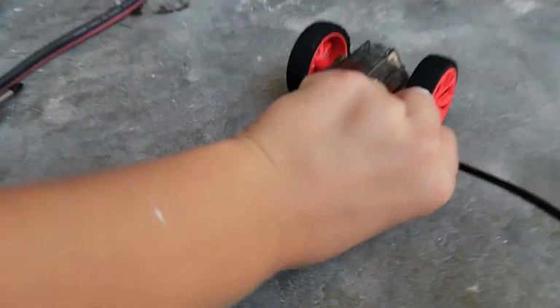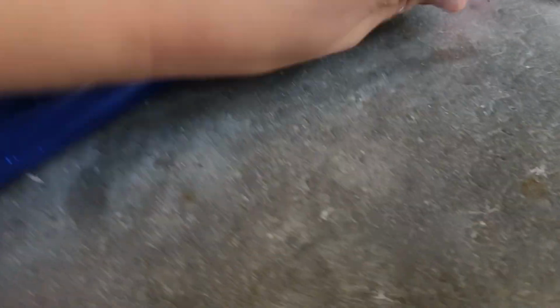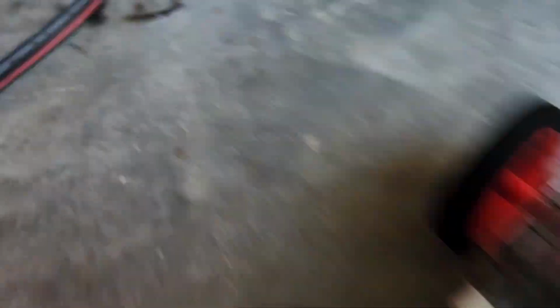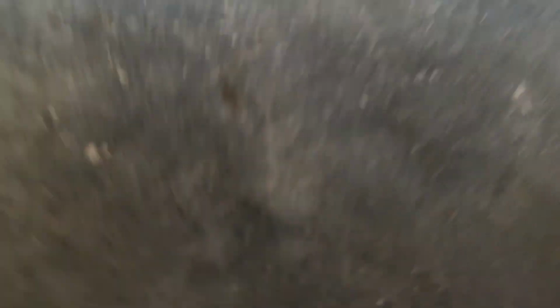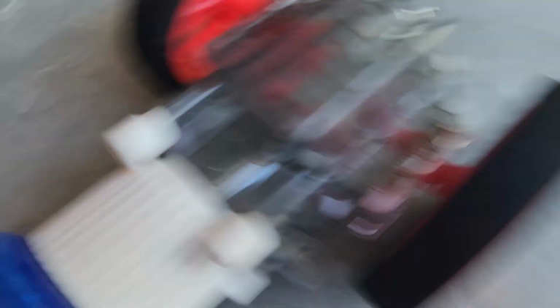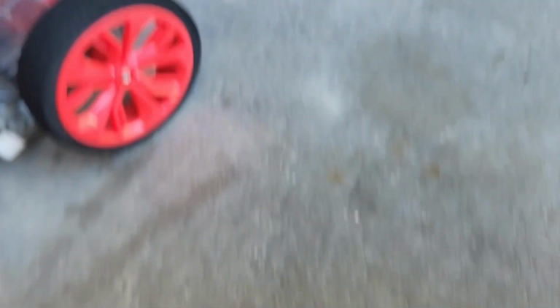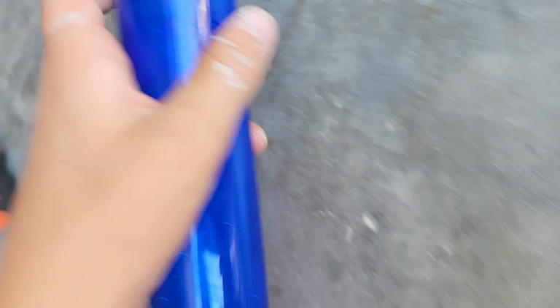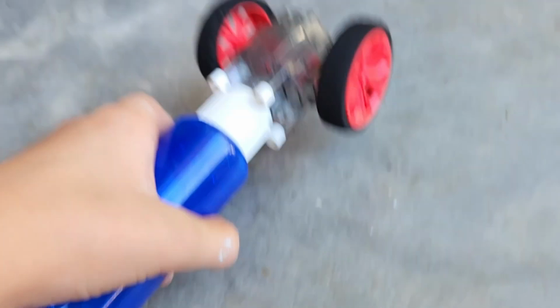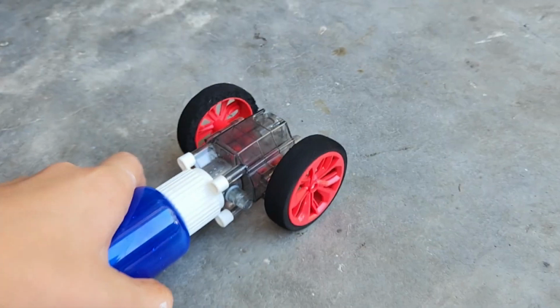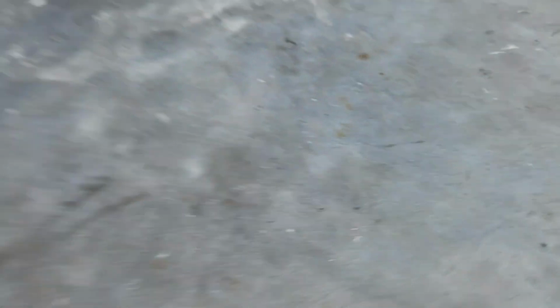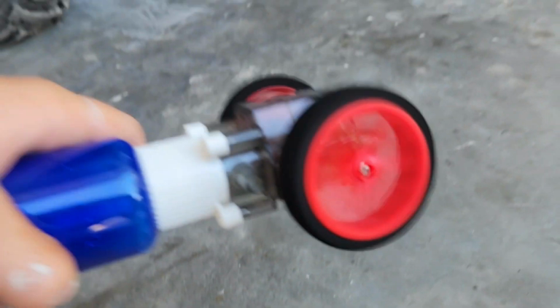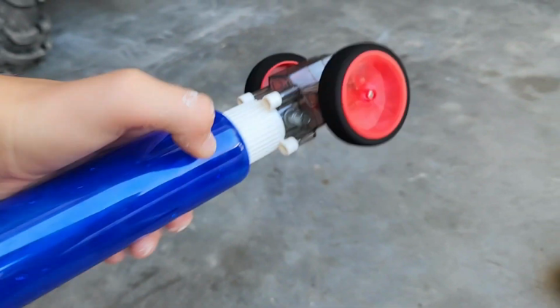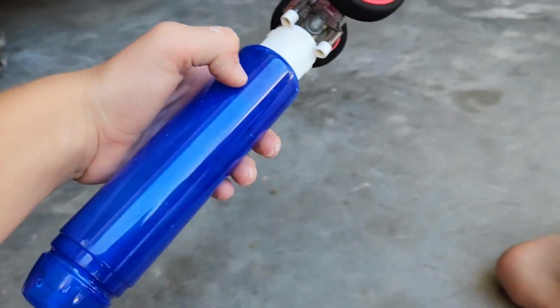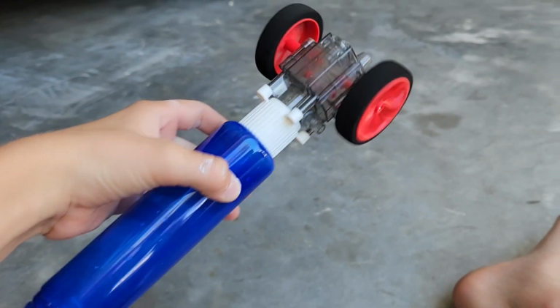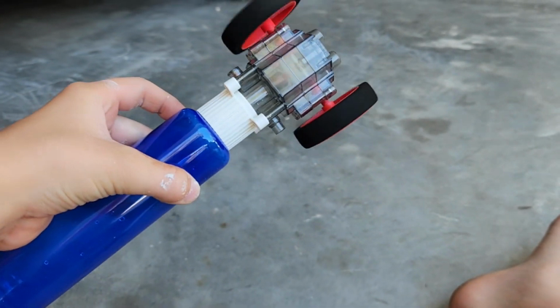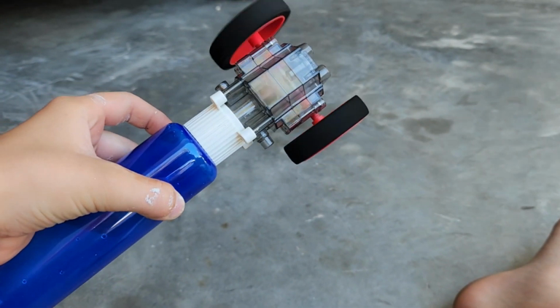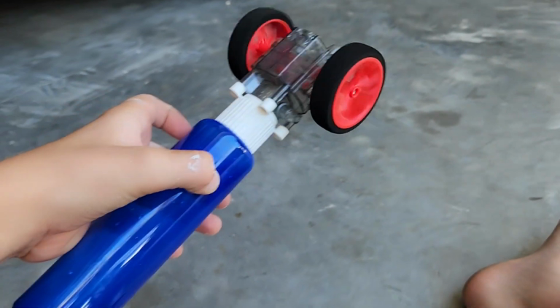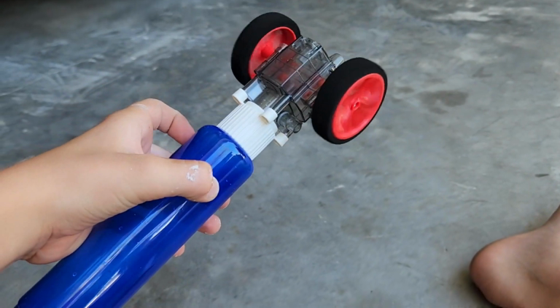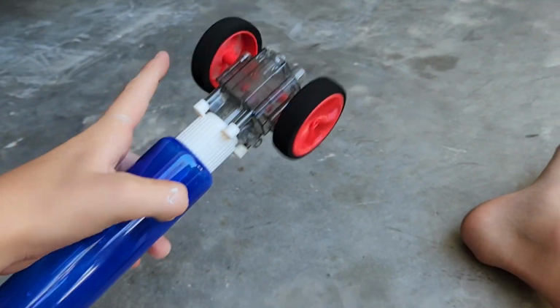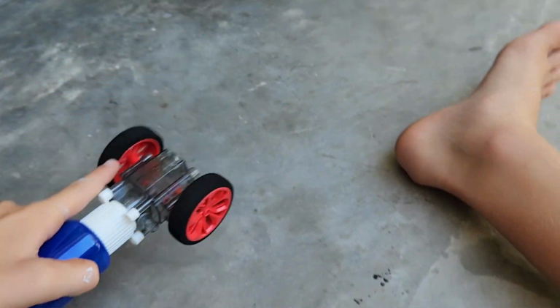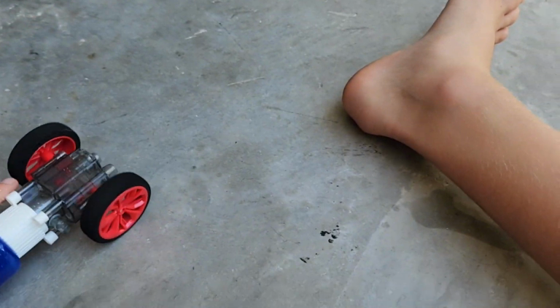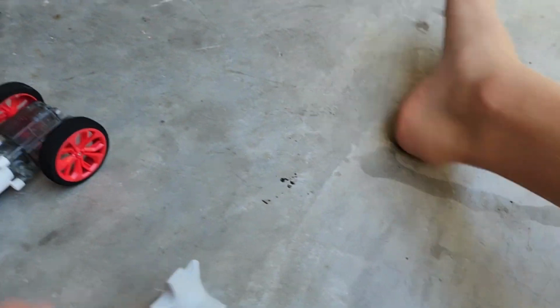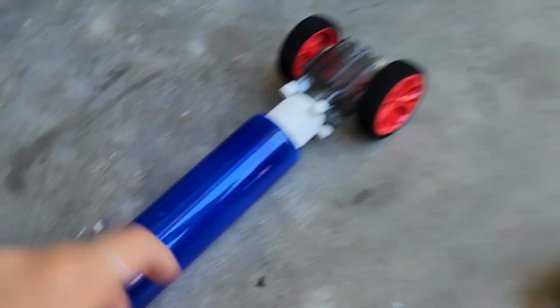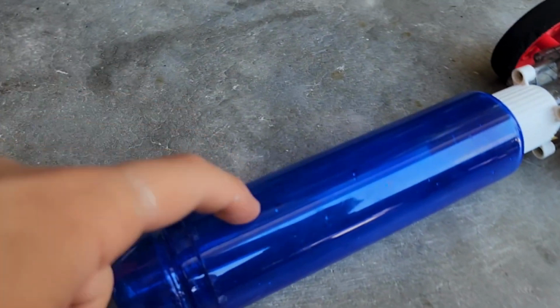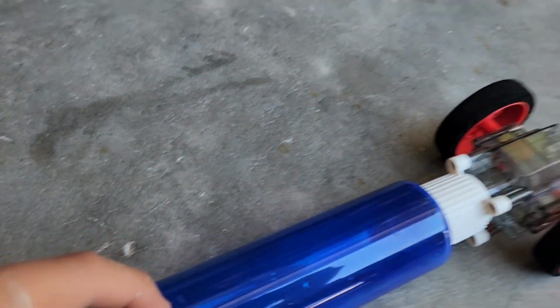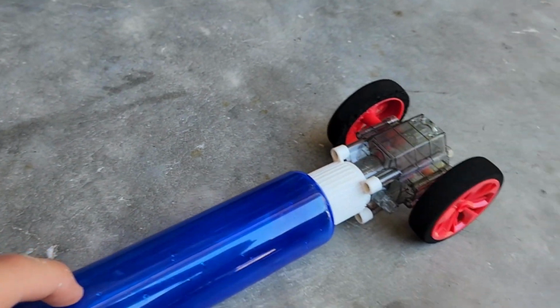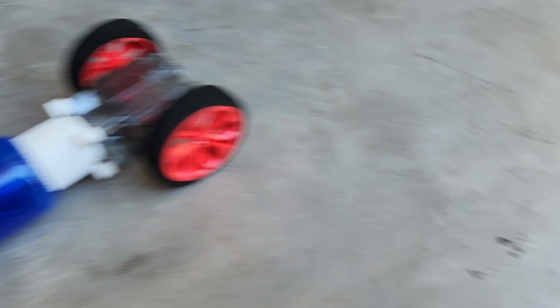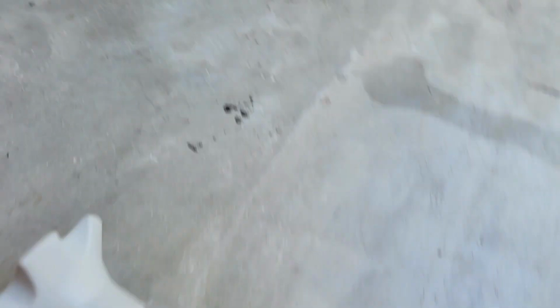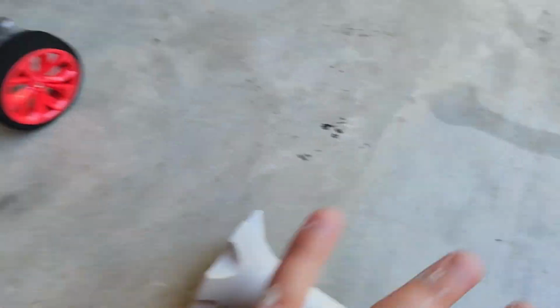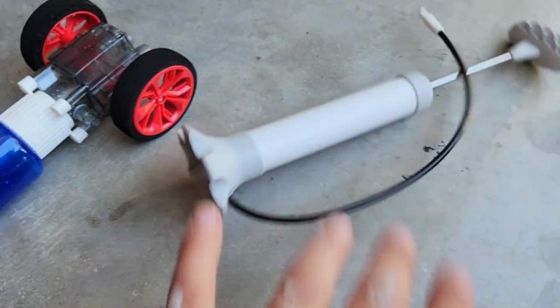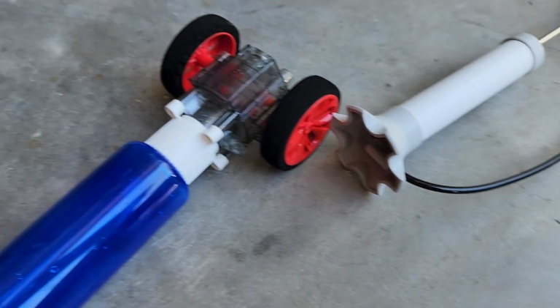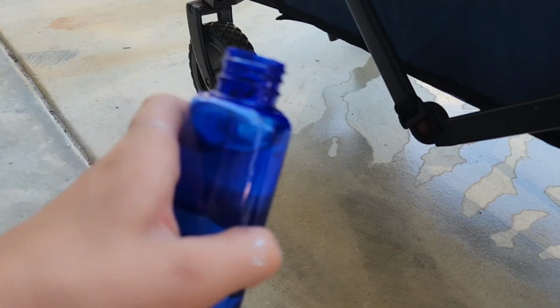It's pressurized now. You take this thing out and then watch when I spin the wheel. So I'm gonna be filling this up with water and doing the same thing and see what happens.